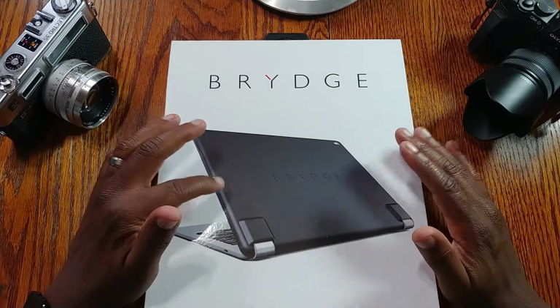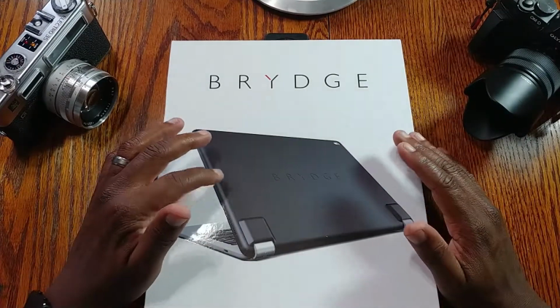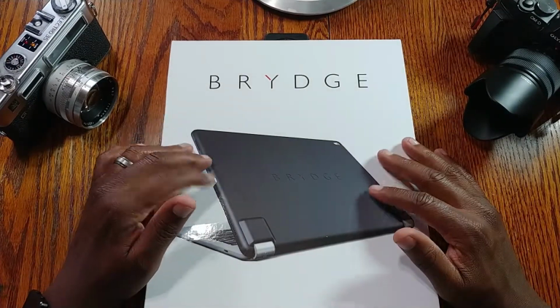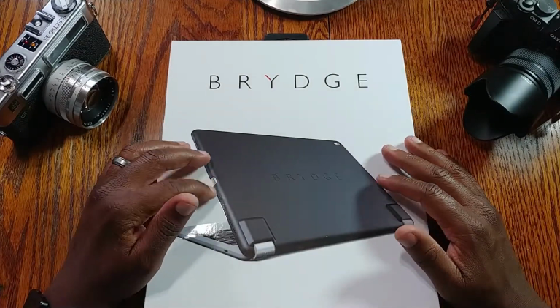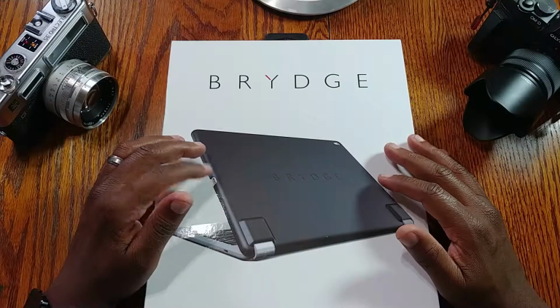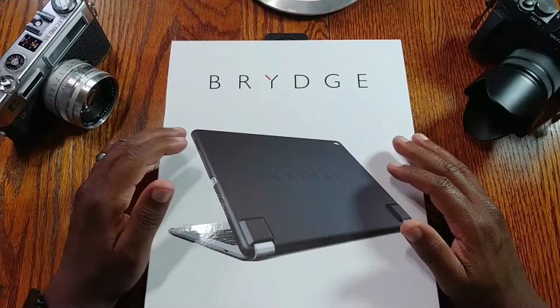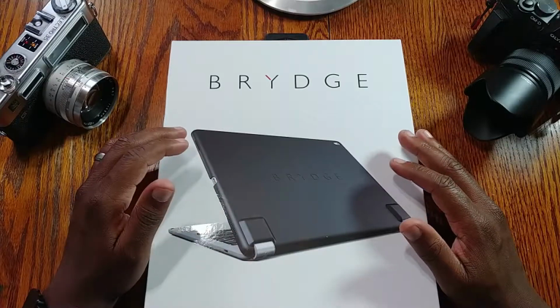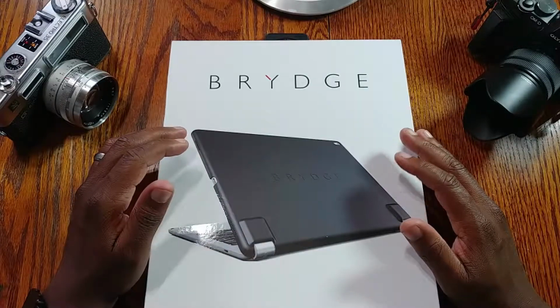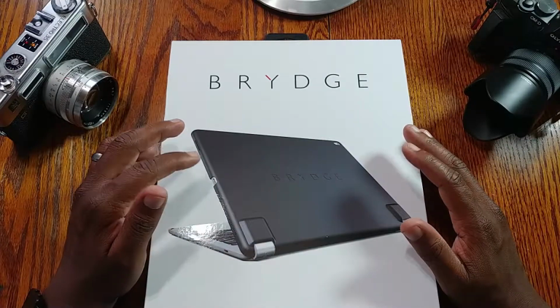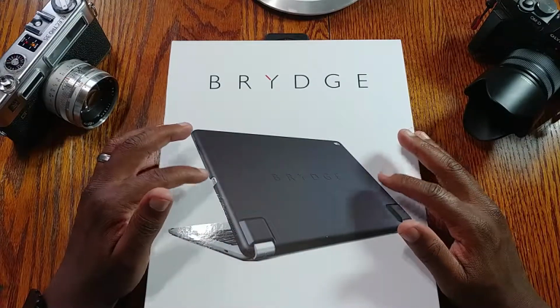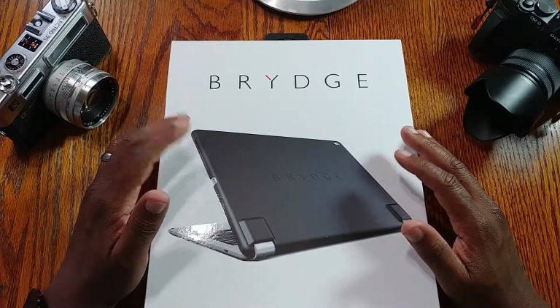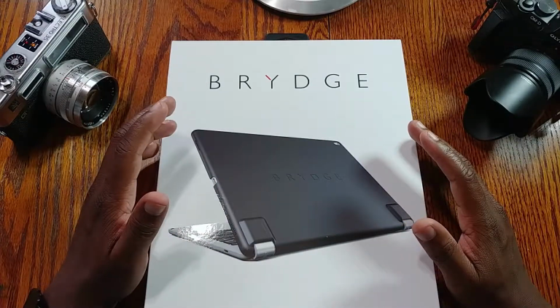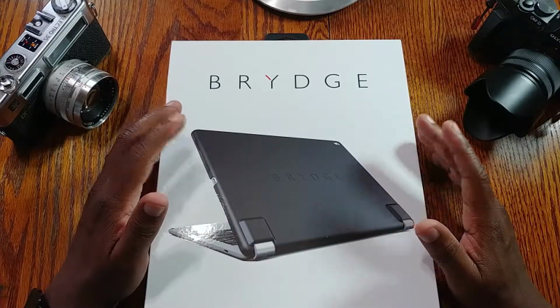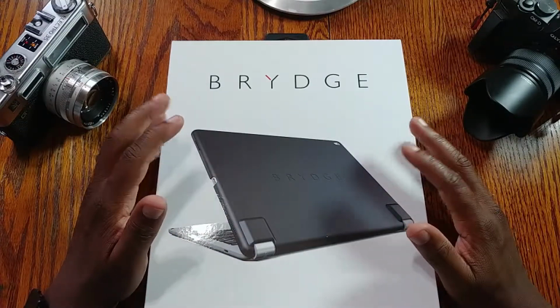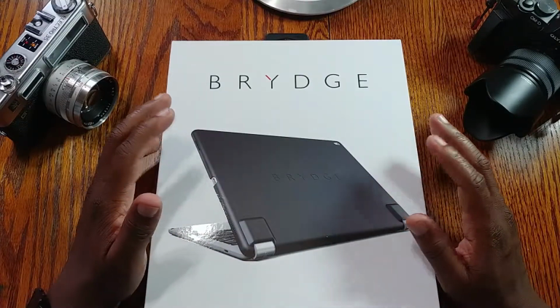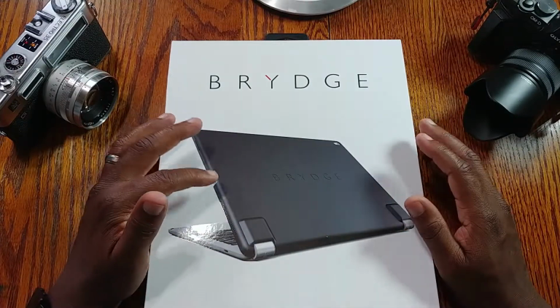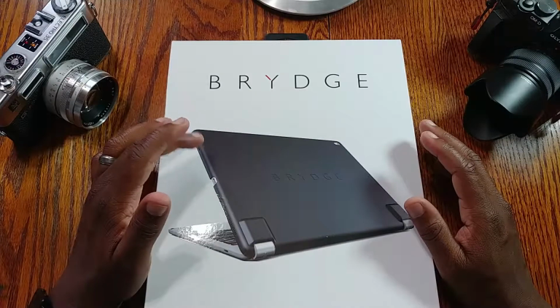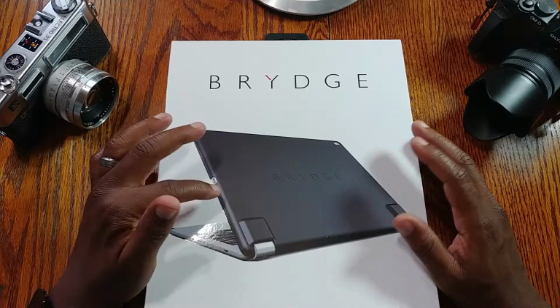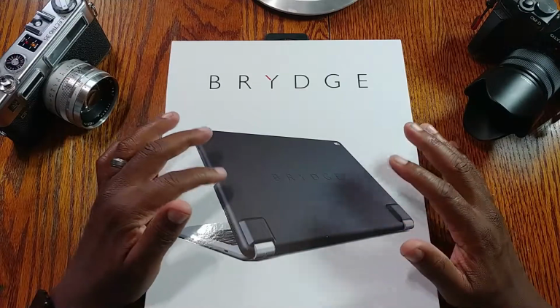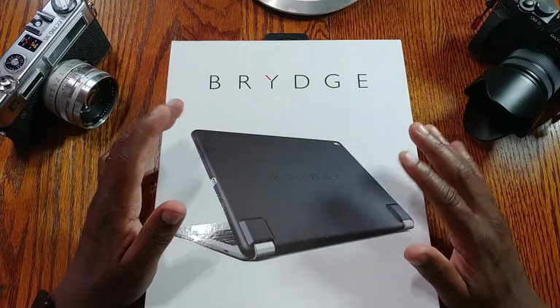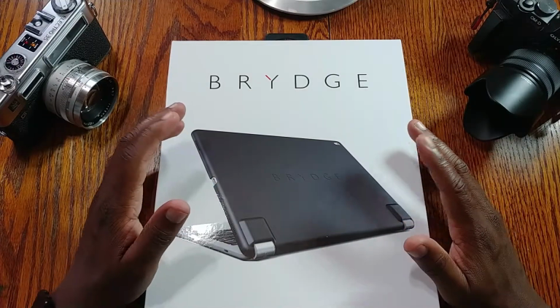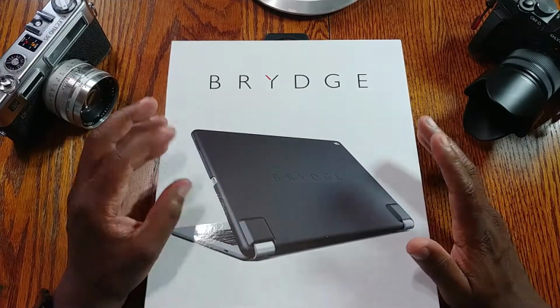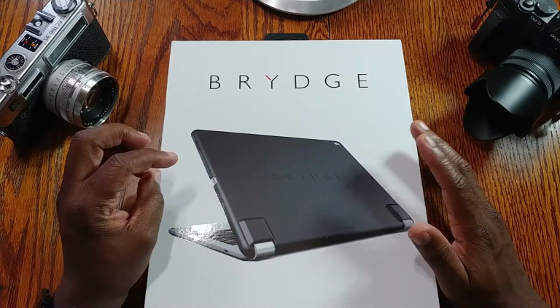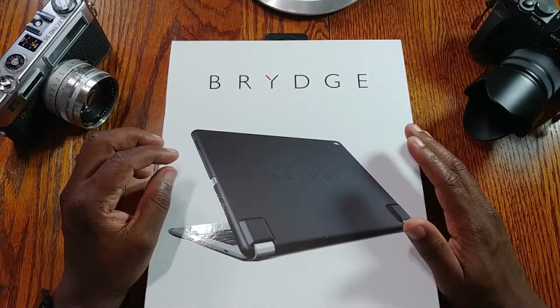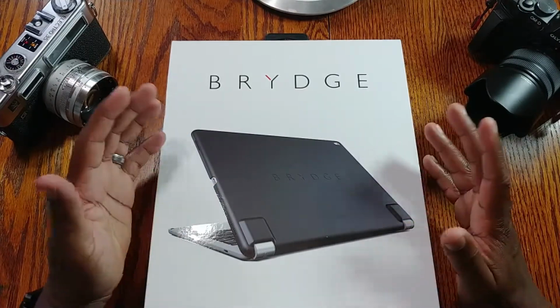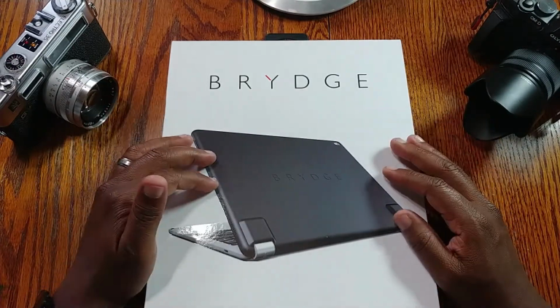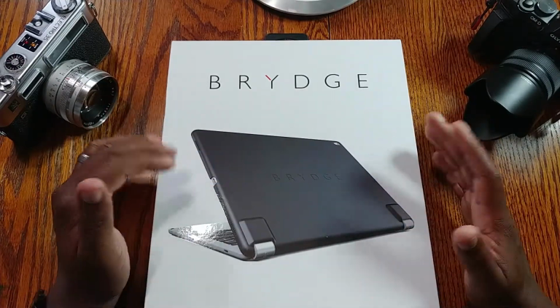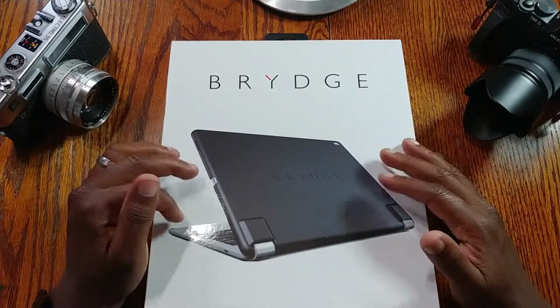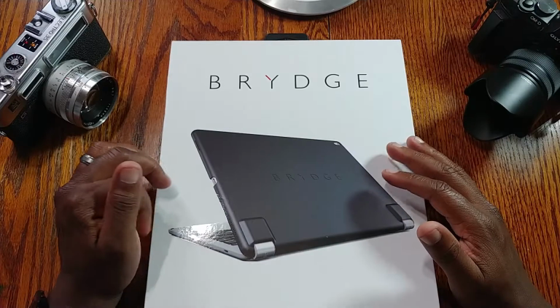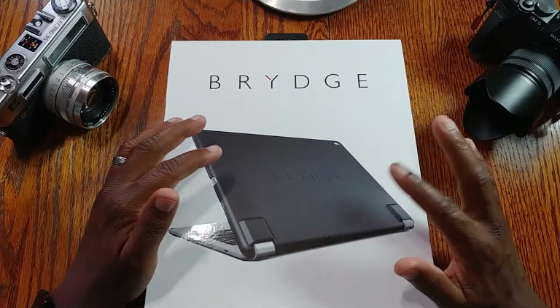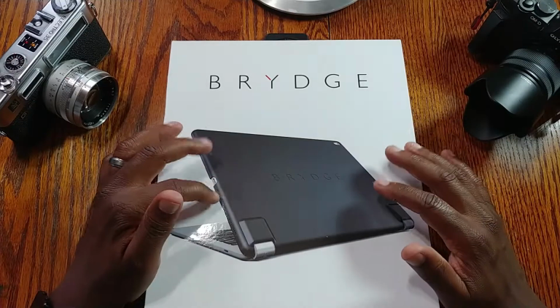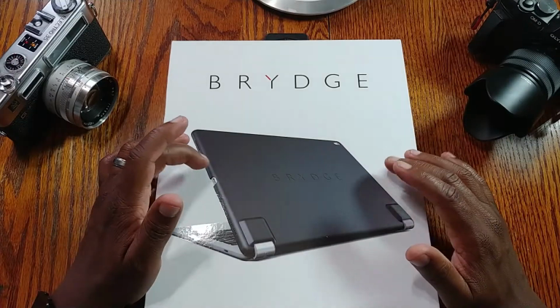This protective case is from Brydge. It used to be around $50 or $60, but the other day I saw you can get it on Amazon for $30. I picked it up and haven't opened it yet. They have several different colors.